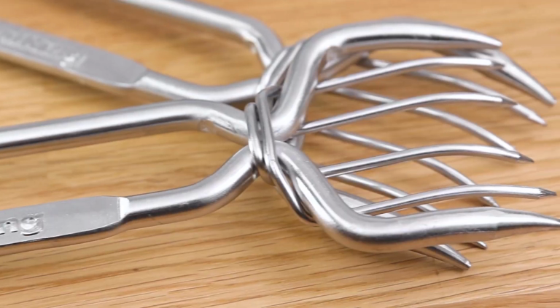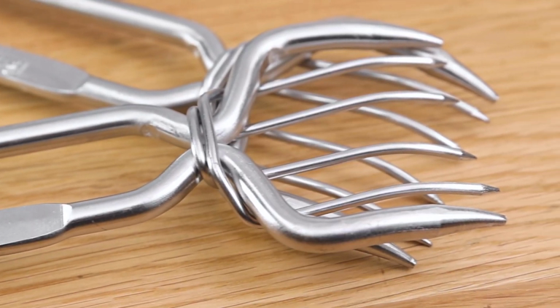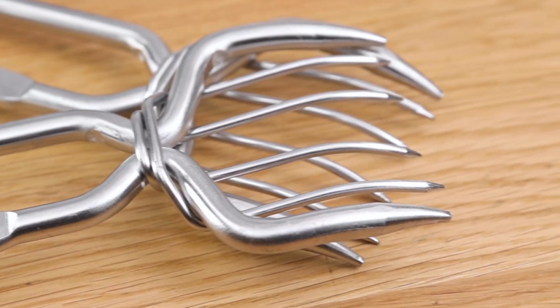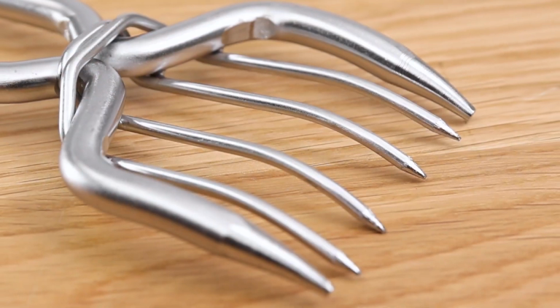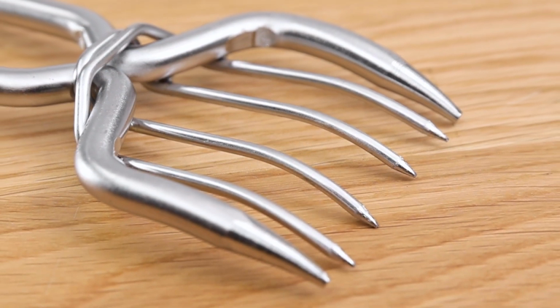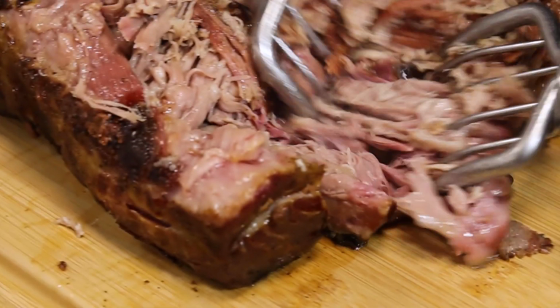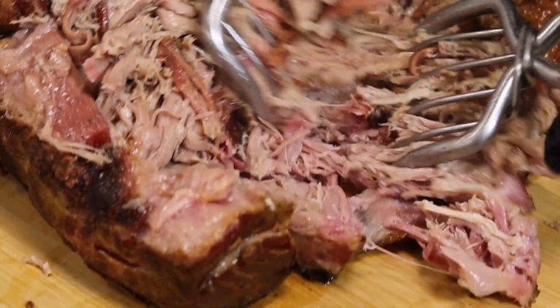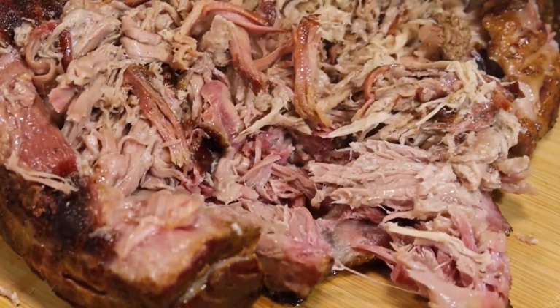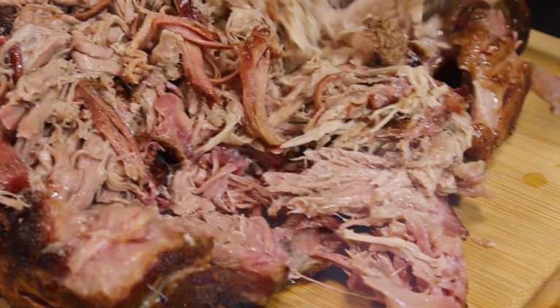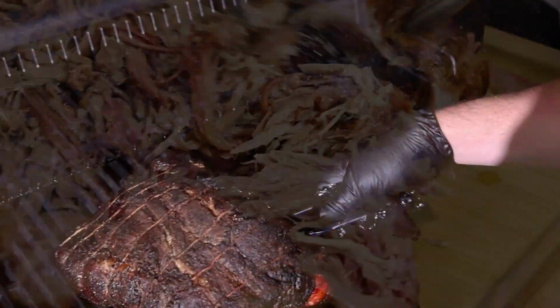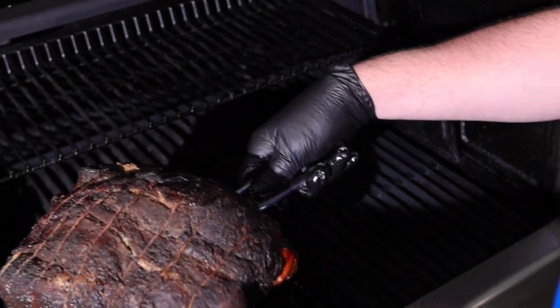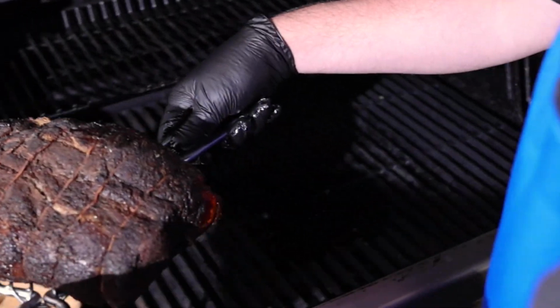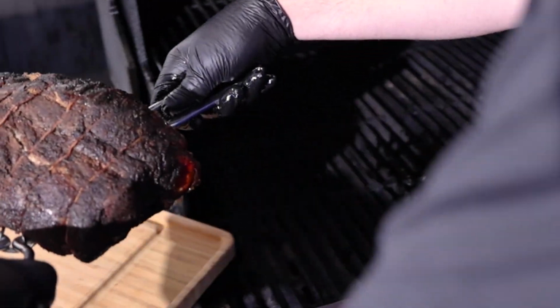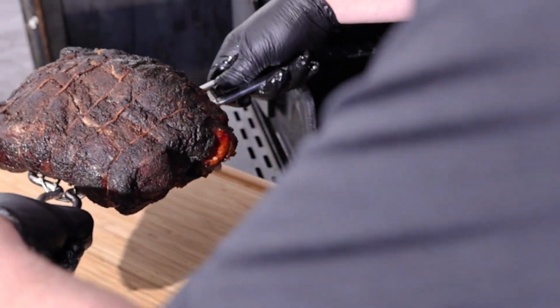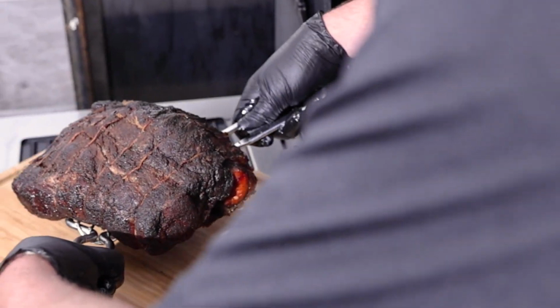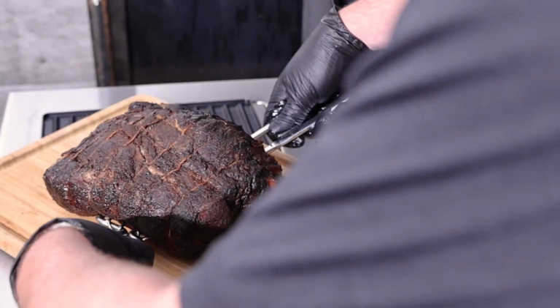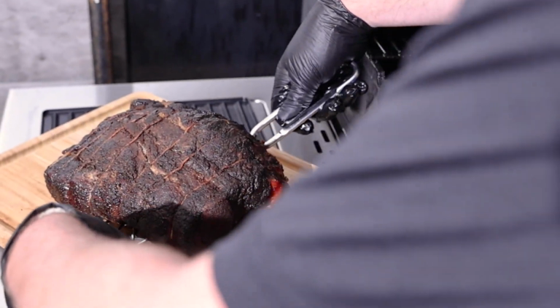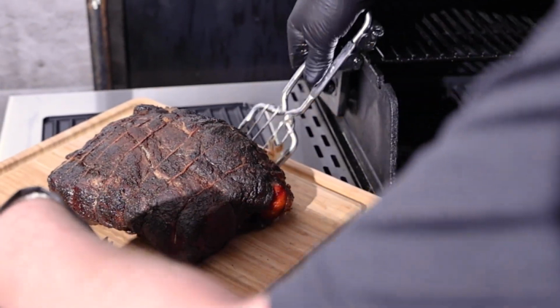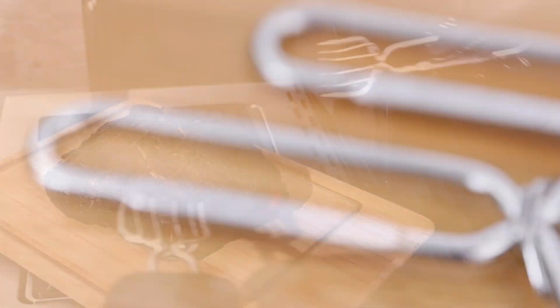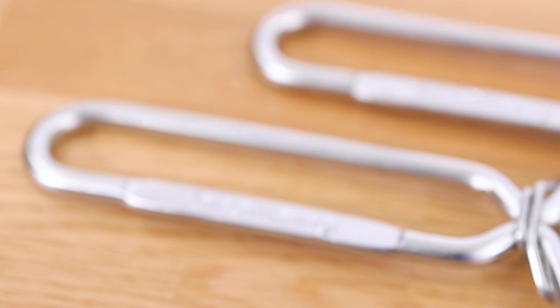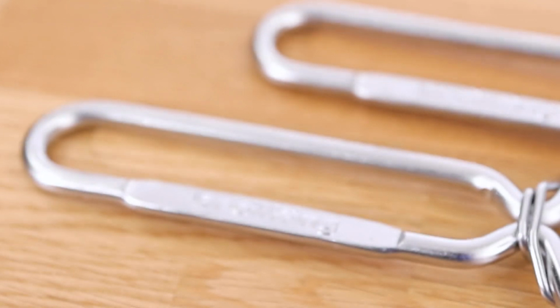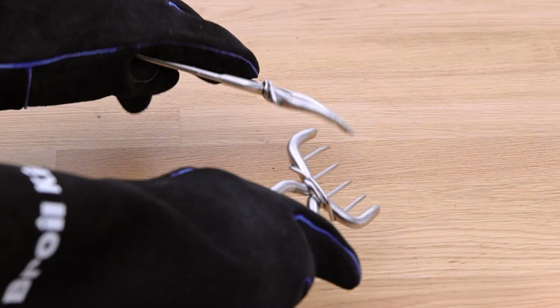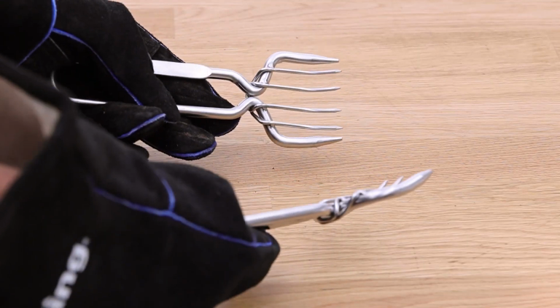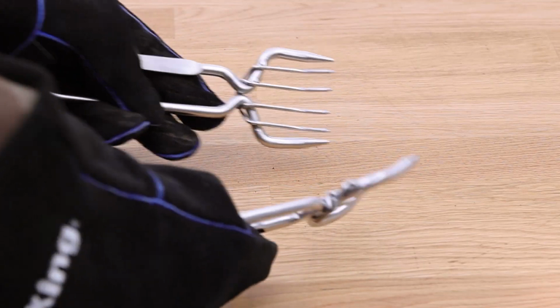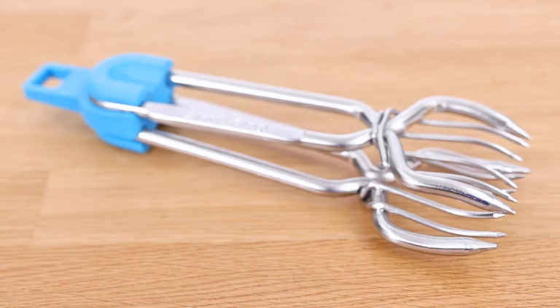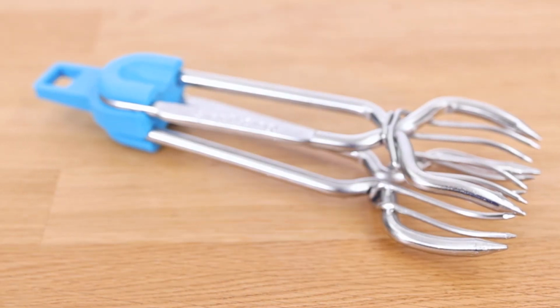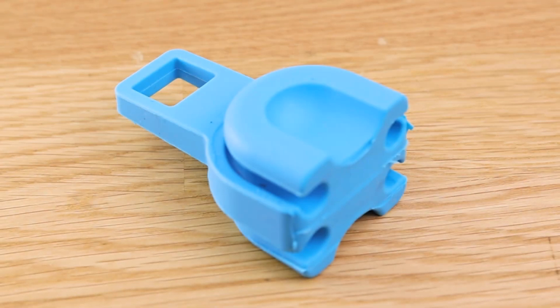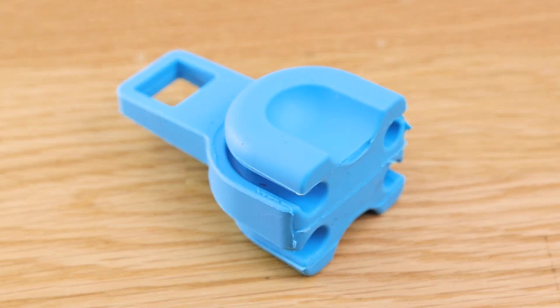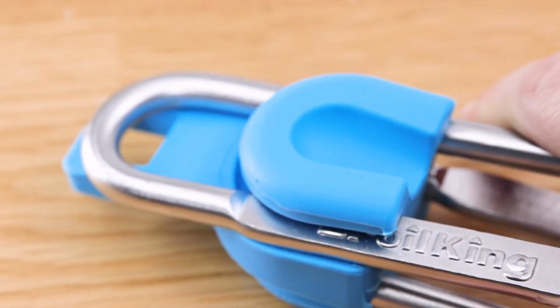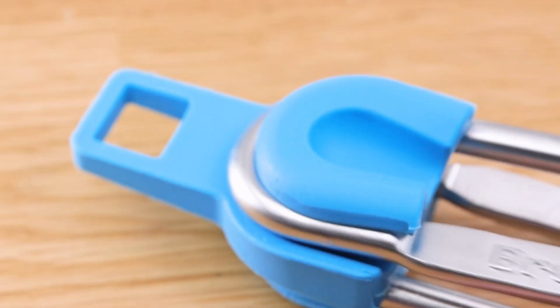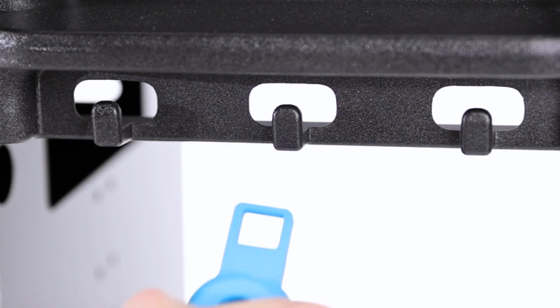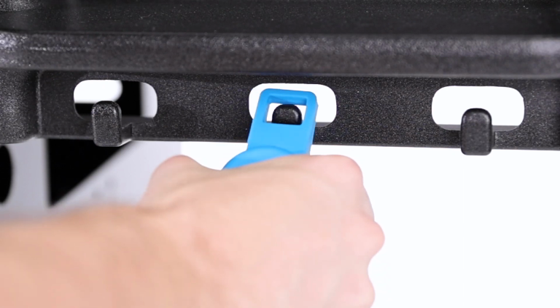Designed with optimal tine spacing, your meat will be torn to shreds with minimal effort. Use the claws to grab and transport your cut of meat off the grill. The large handles are large enough to use with oven mitts. They also include a silicone holder to keep them together for convenient storage.